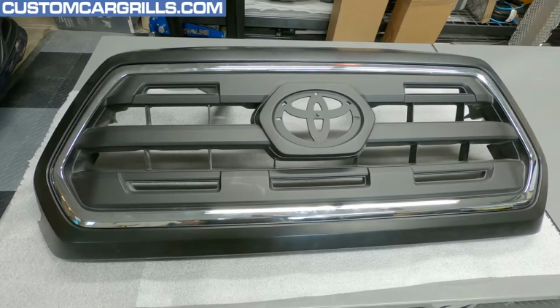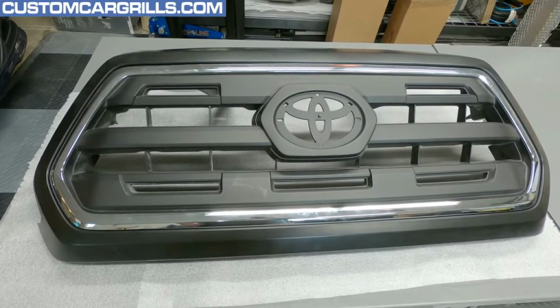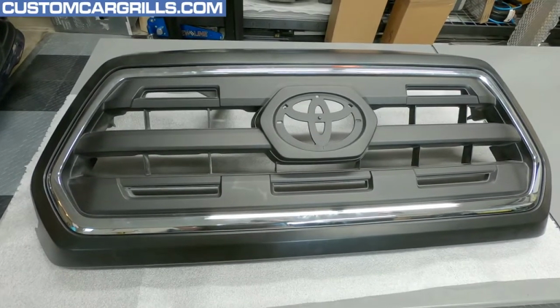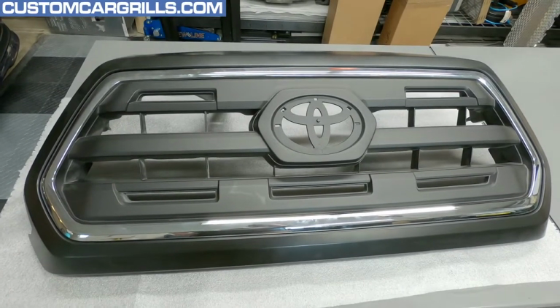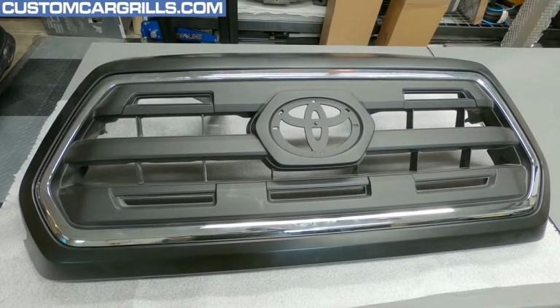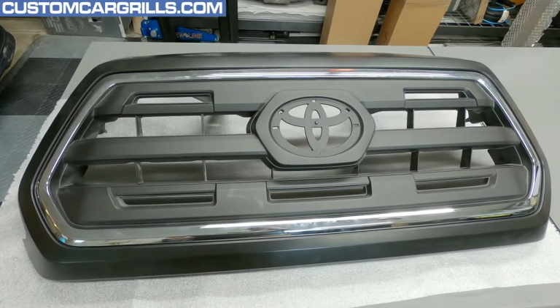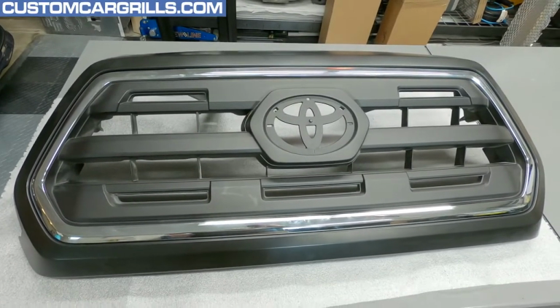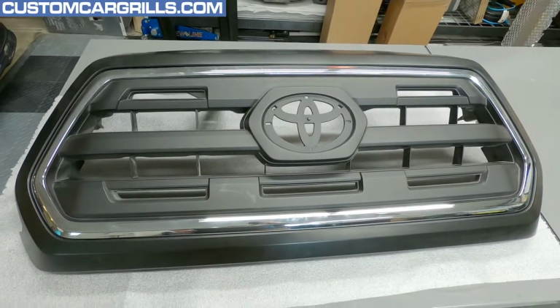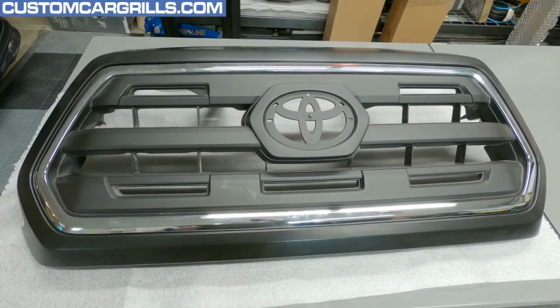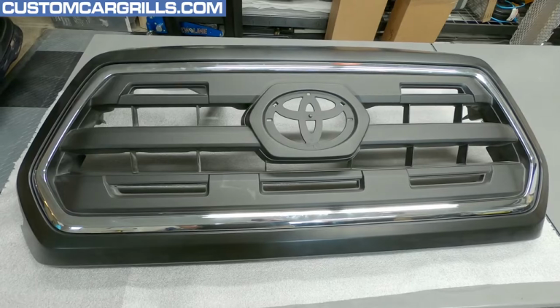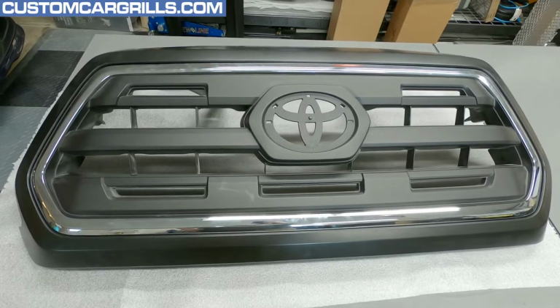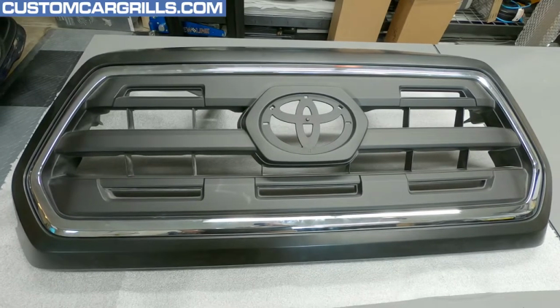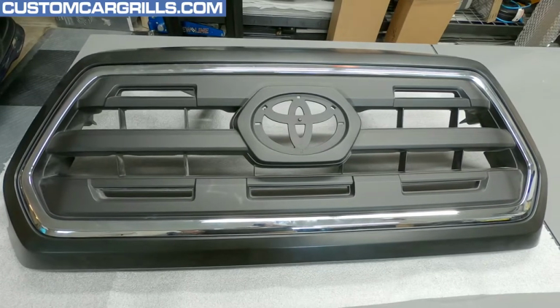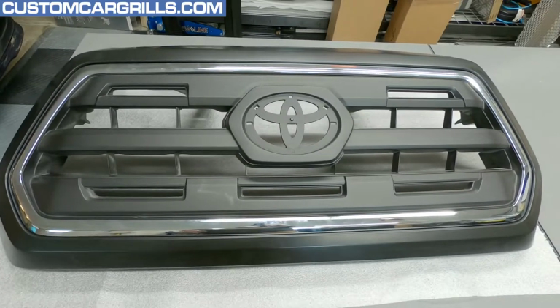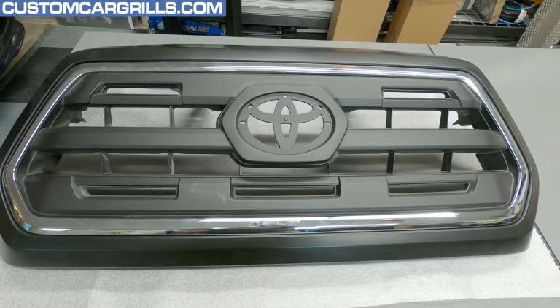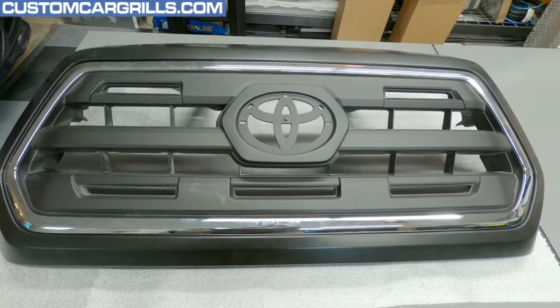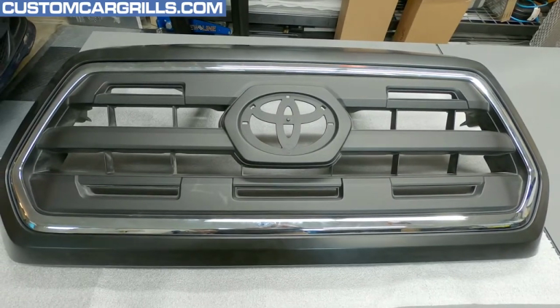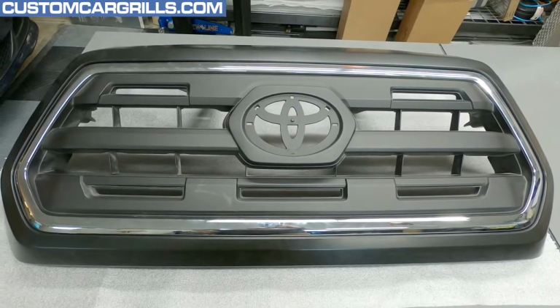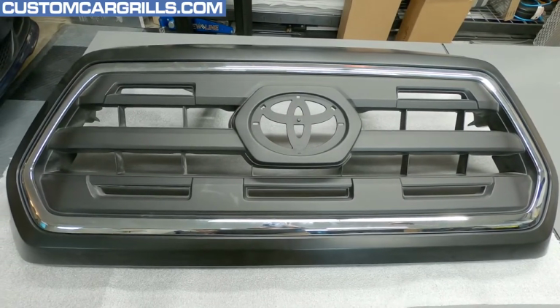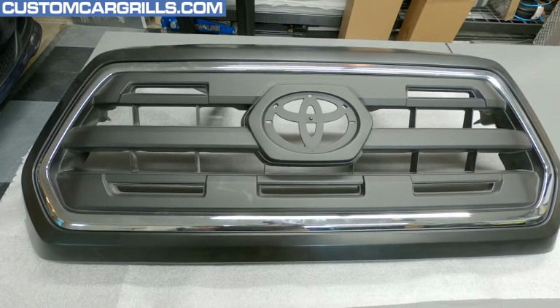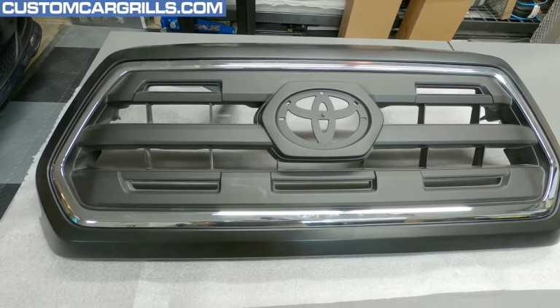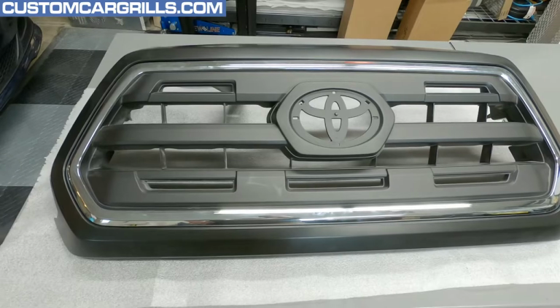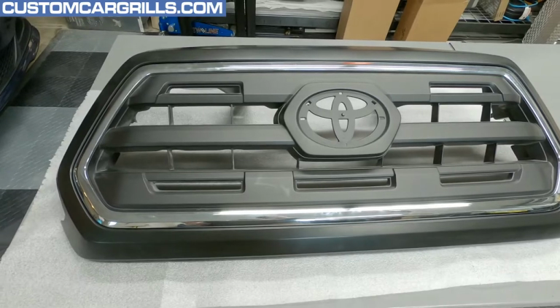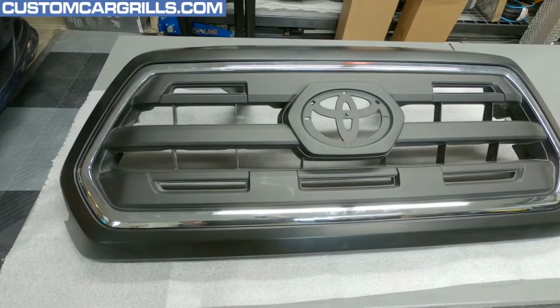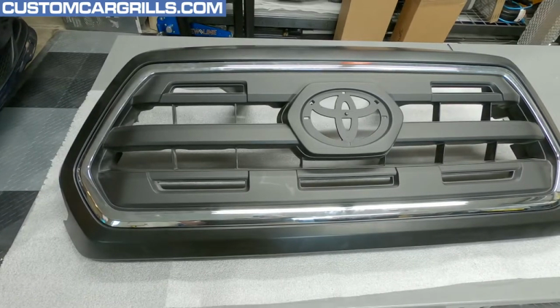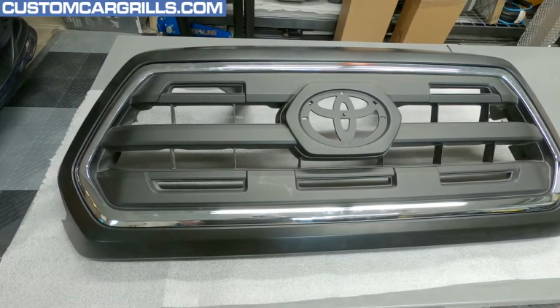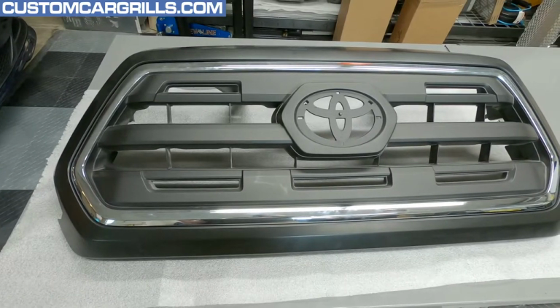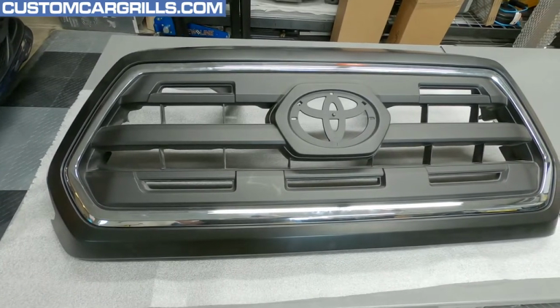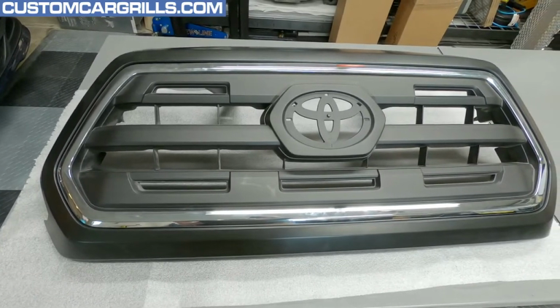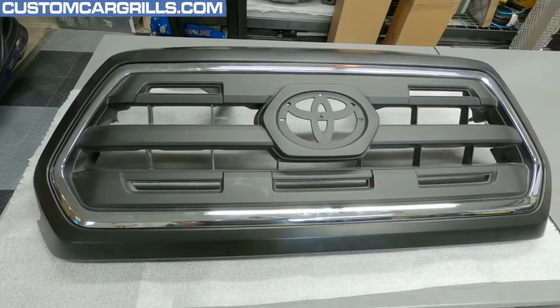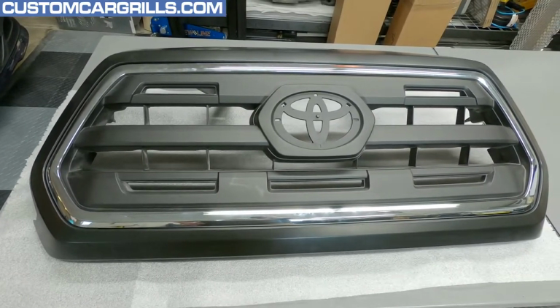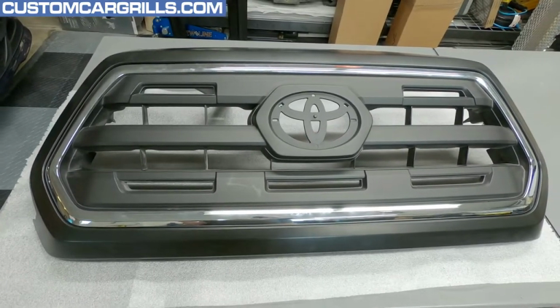Hey, it's Matt with Custom Car Grills. We're going to try something a little different here. On these 2018 full replacement grills, we're going to see if my wife can install one in a timely manner with just some basic tools.